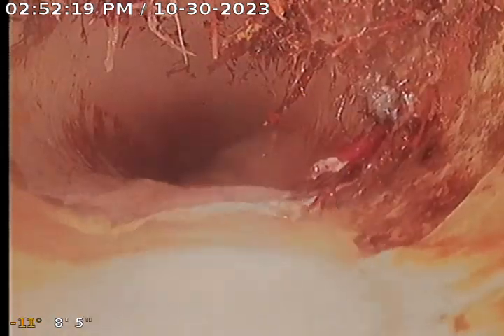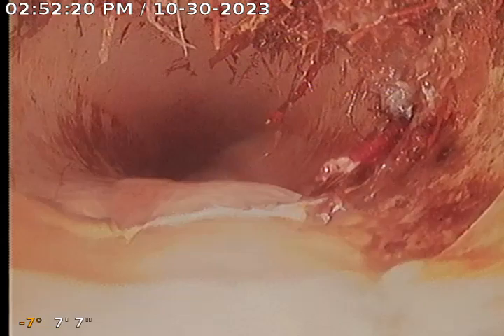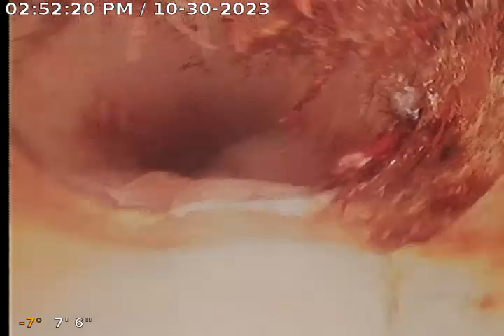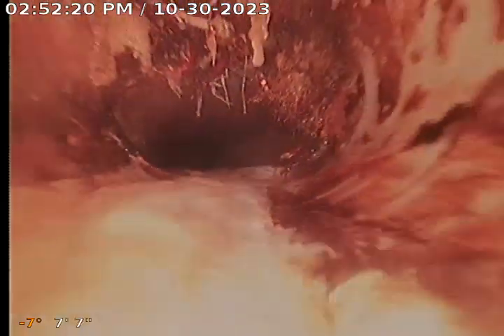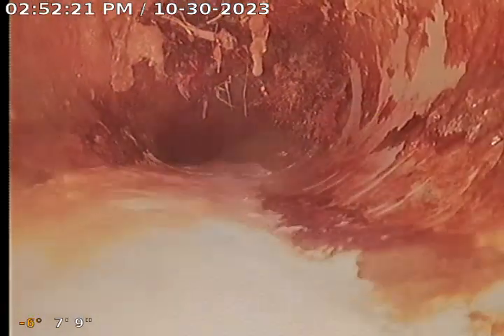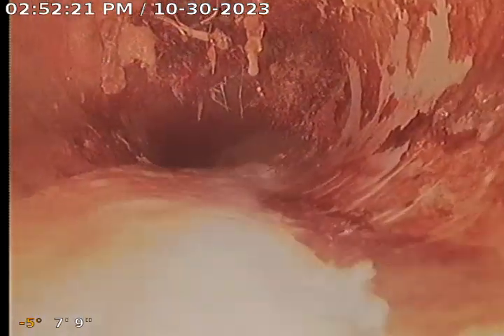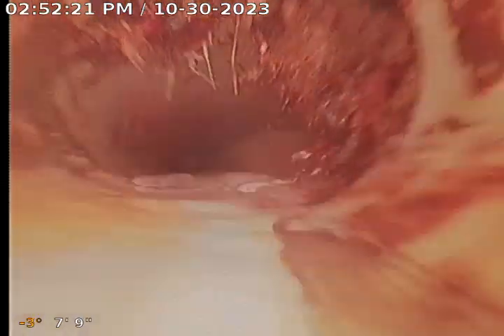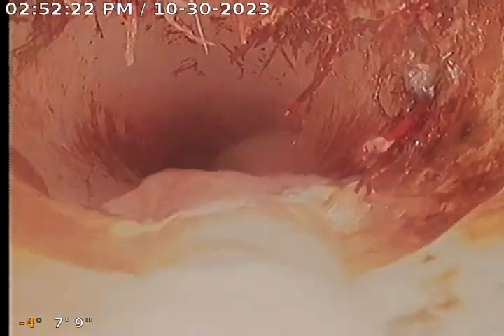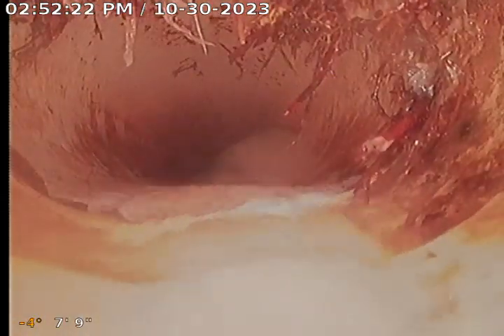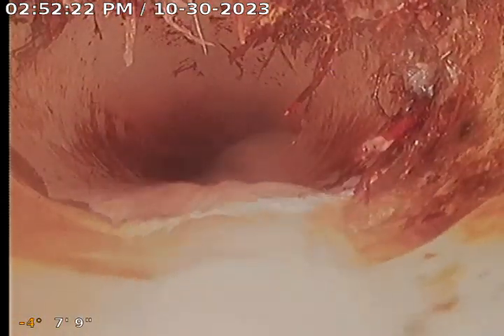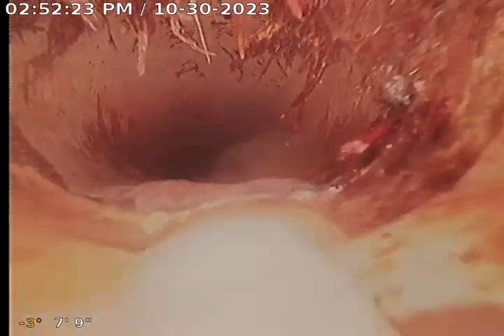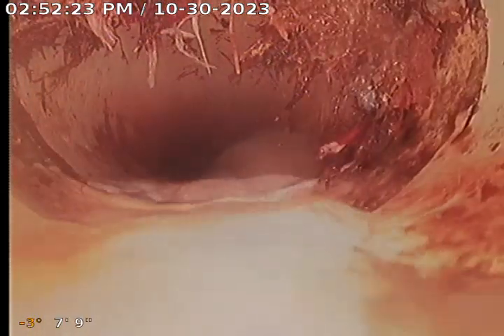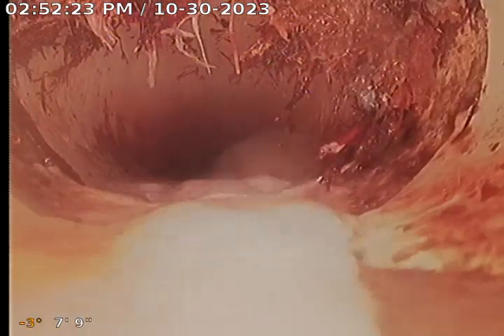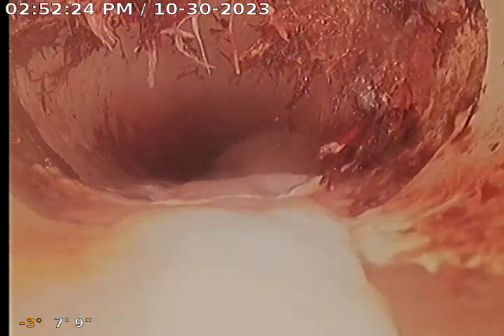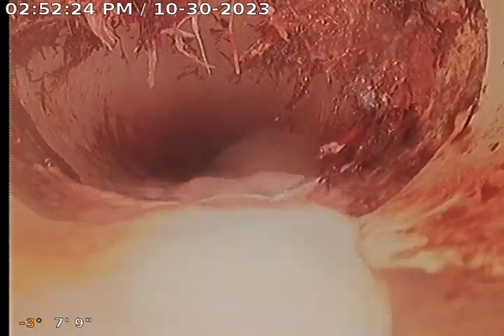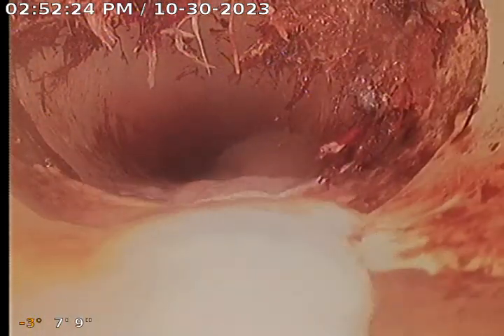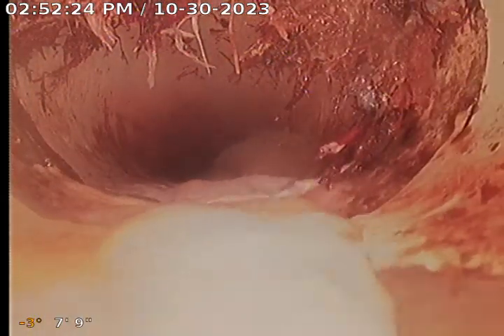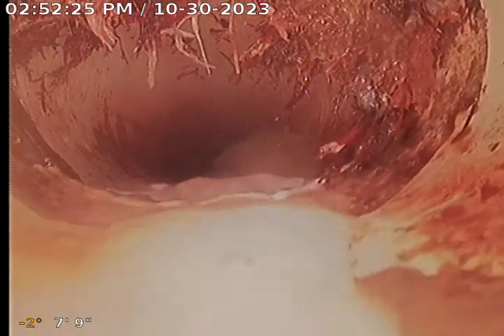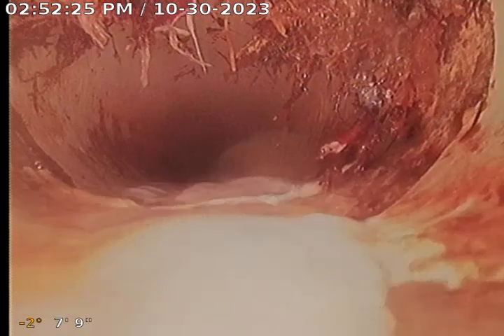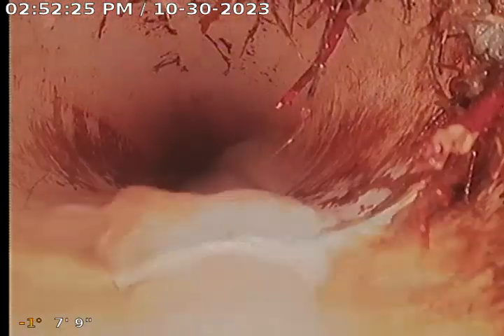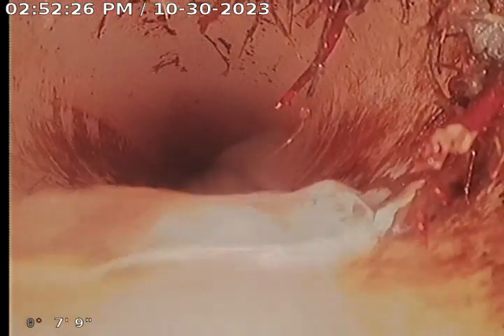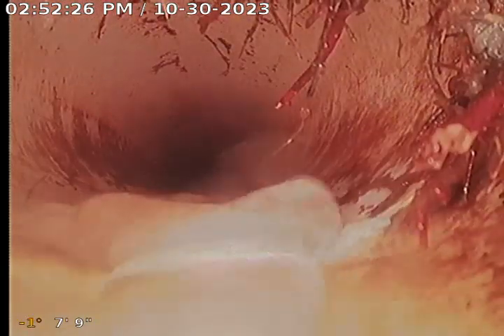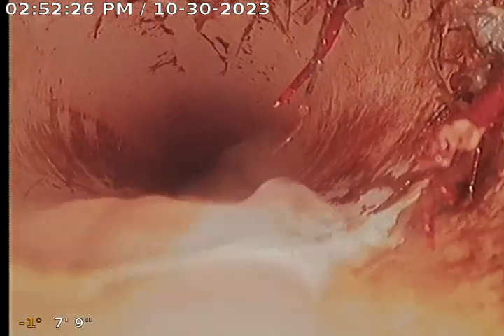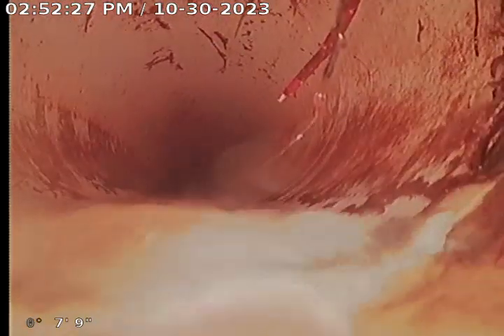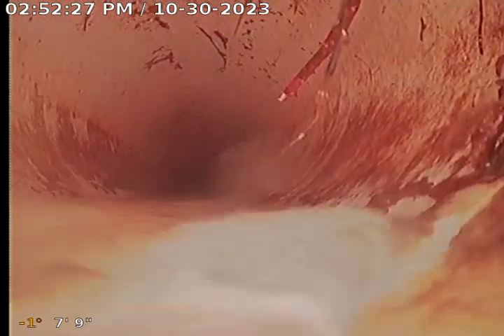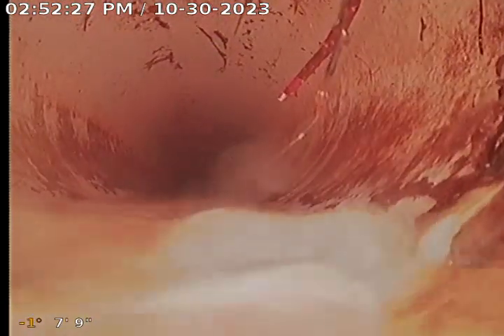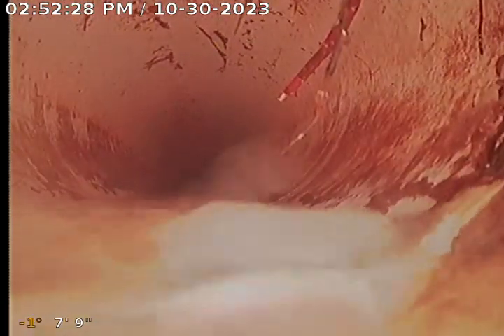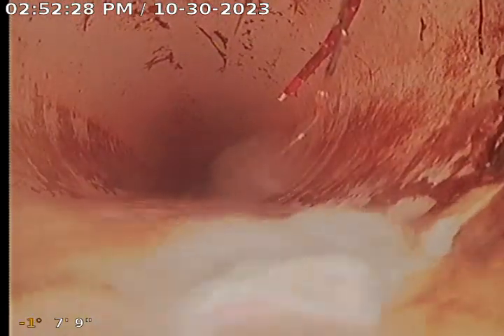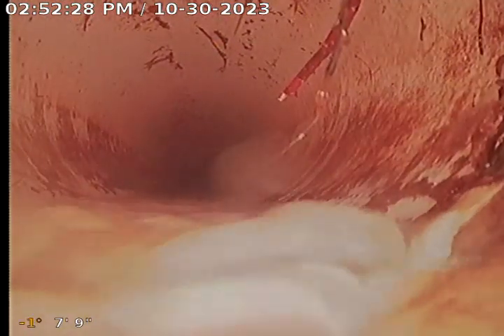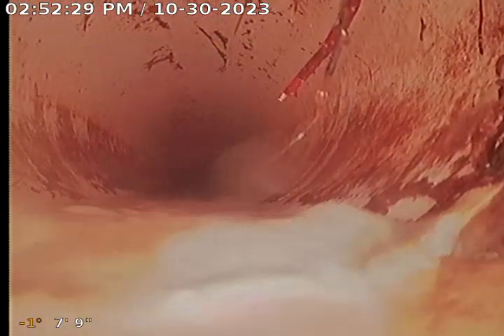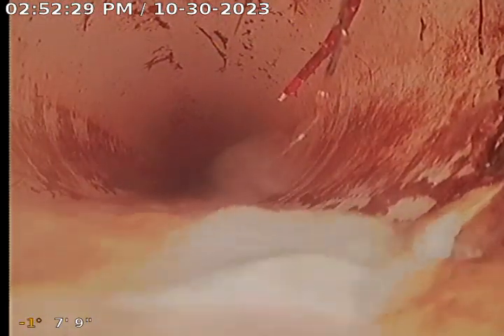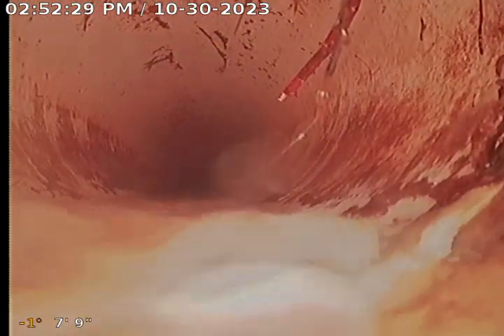There again the tree roots — as you can see, you can see how they're growing in. They're definitely growing in there.